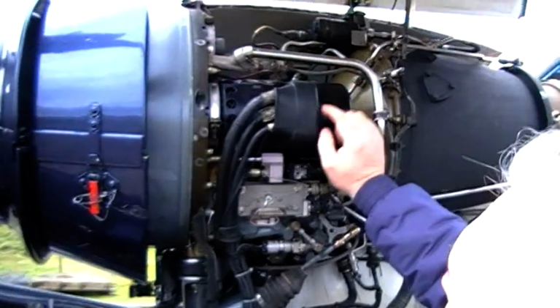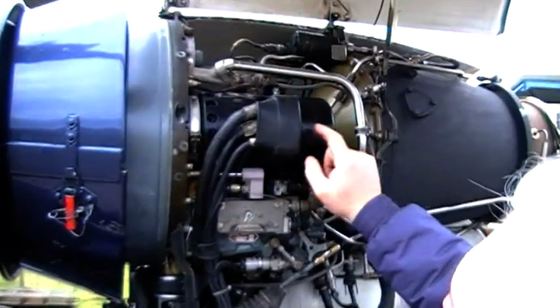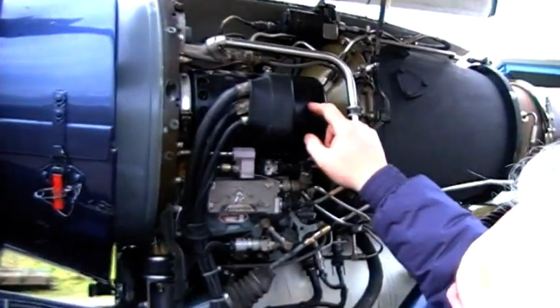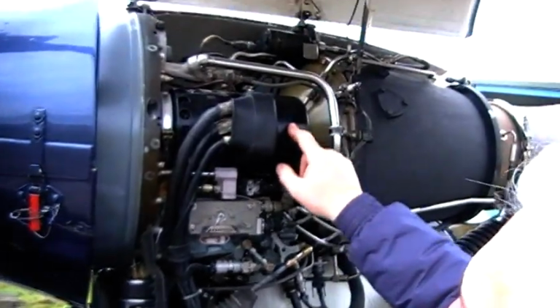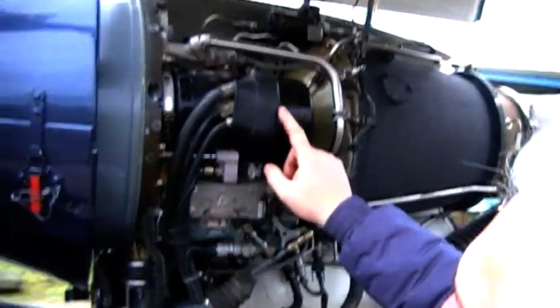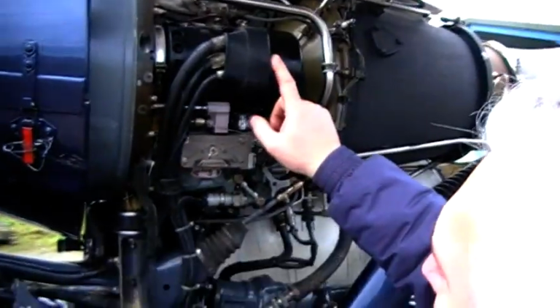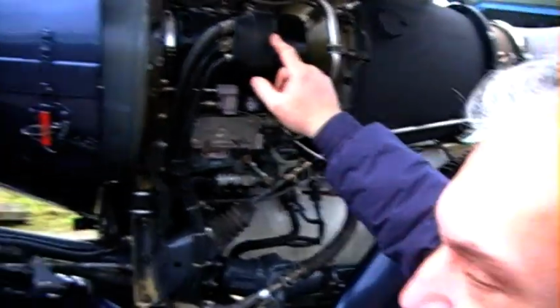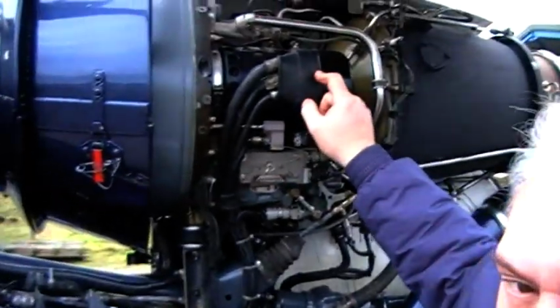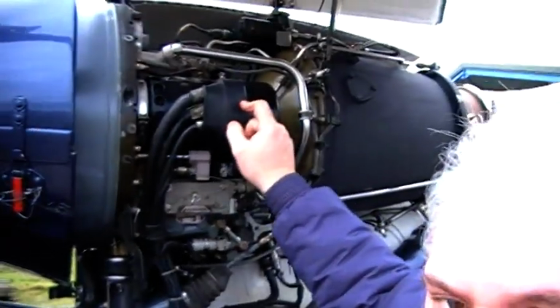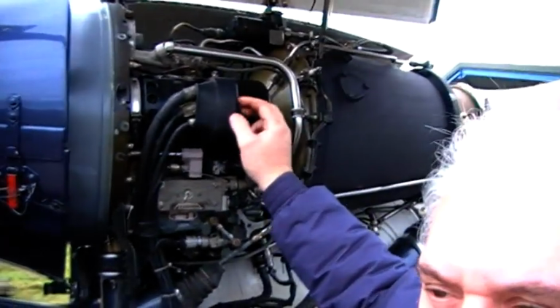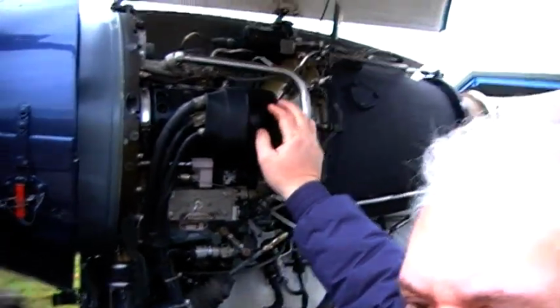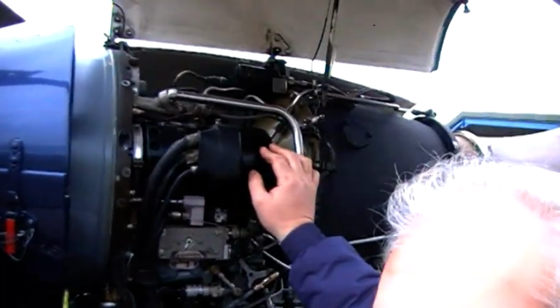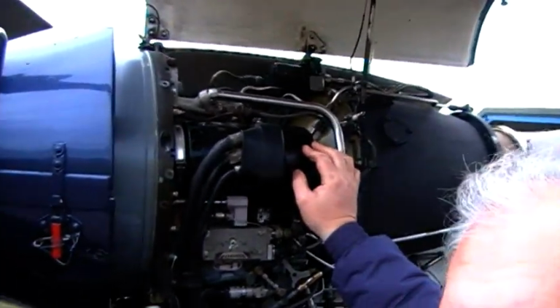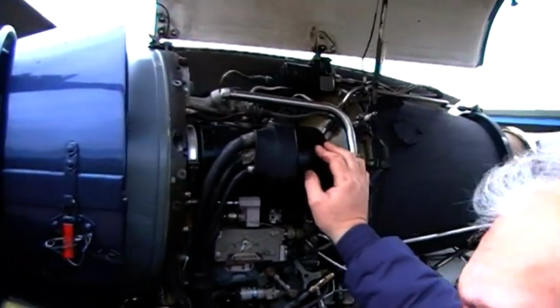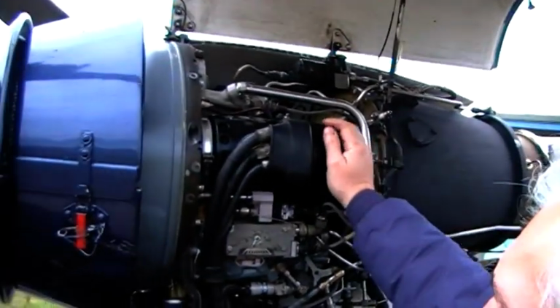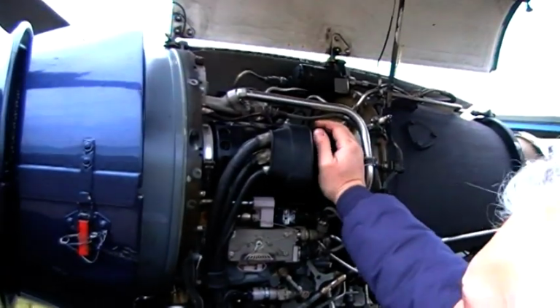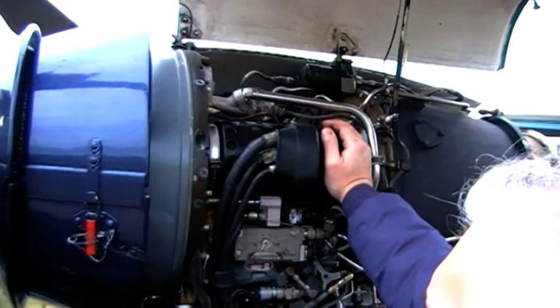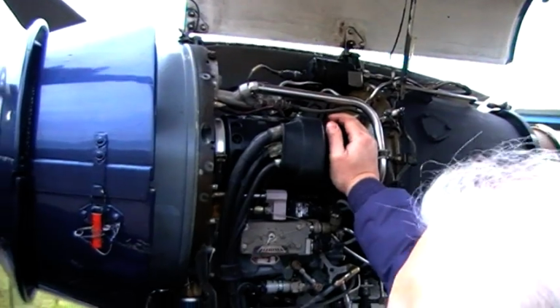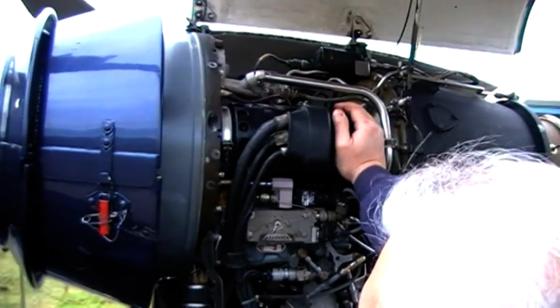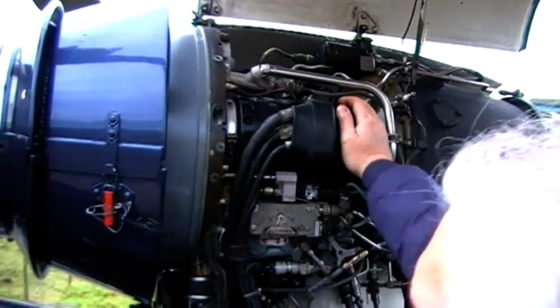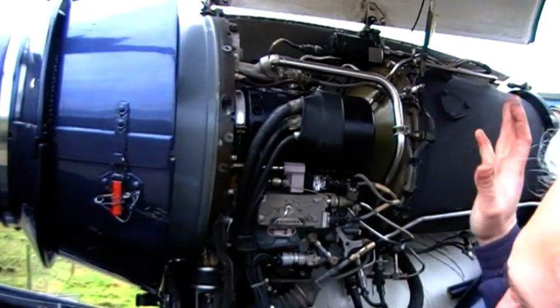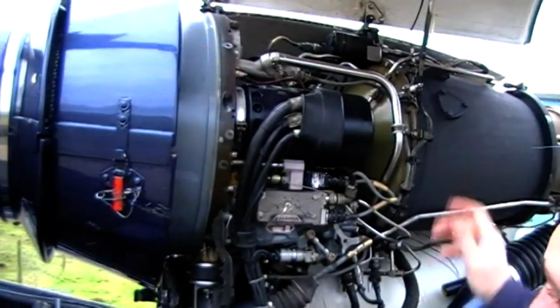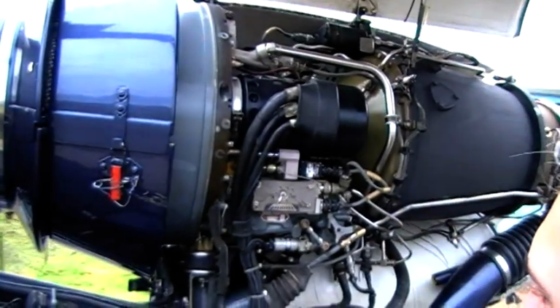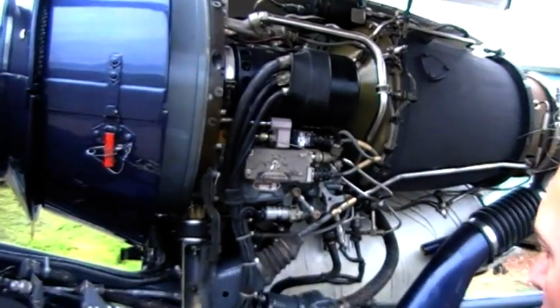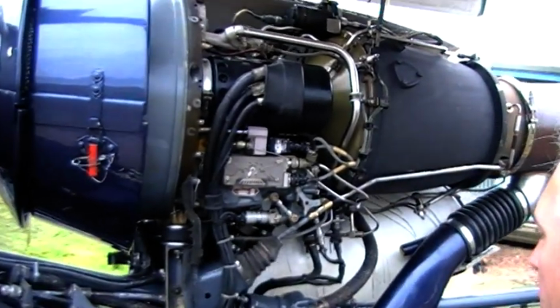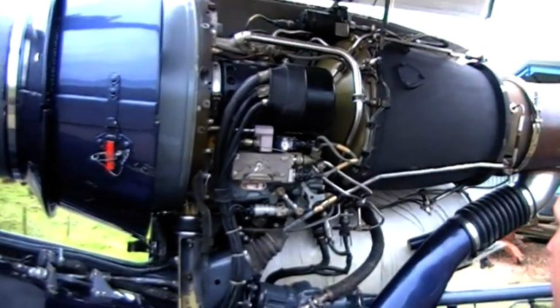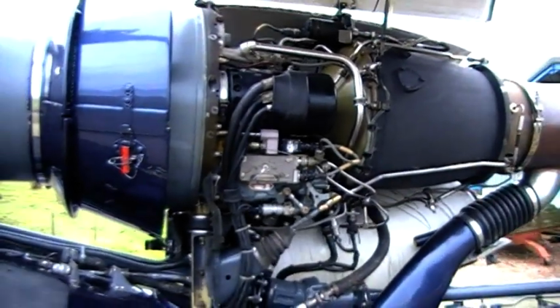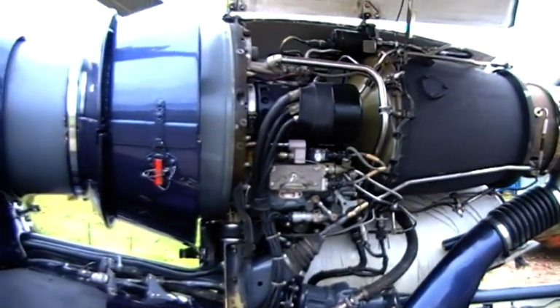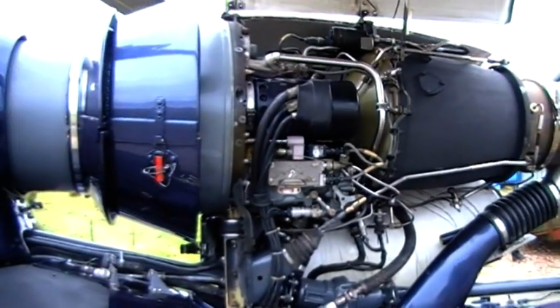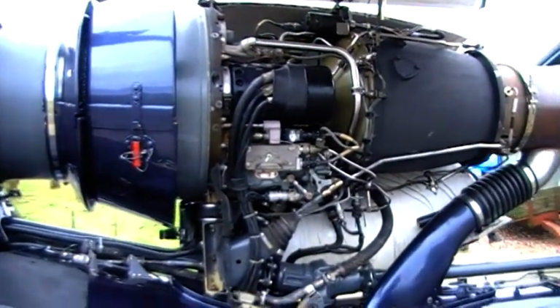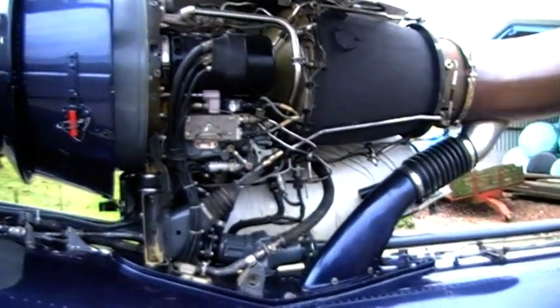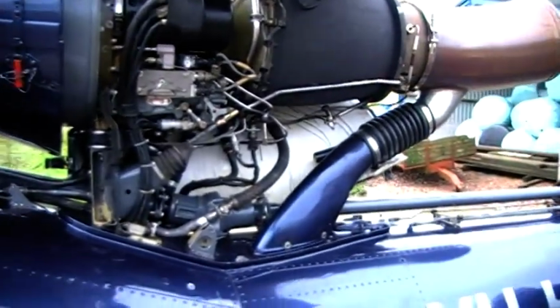These big ones — it's a generator, and it's also your starter. And because of the weight of it, it does come loose. I'll just put these two over here.